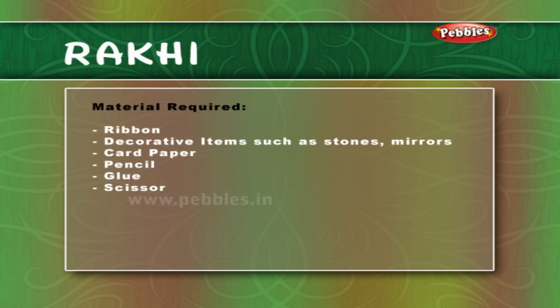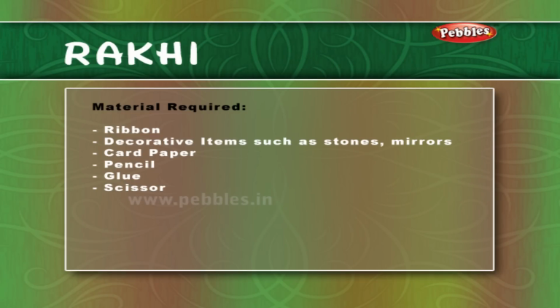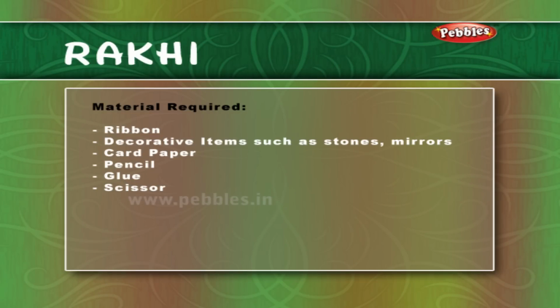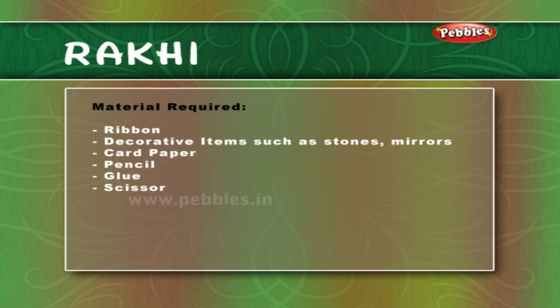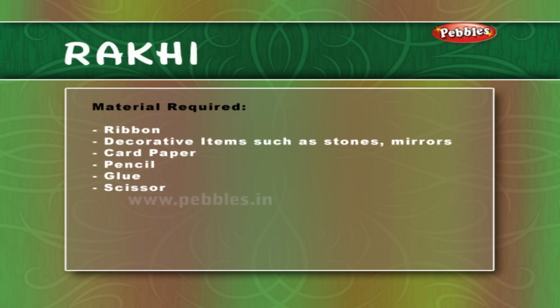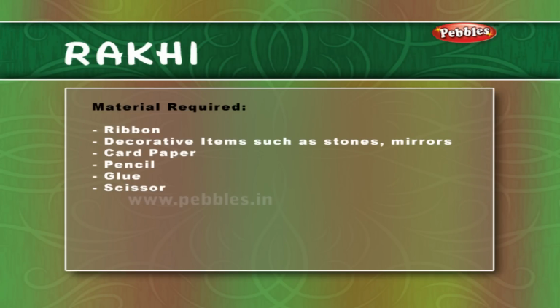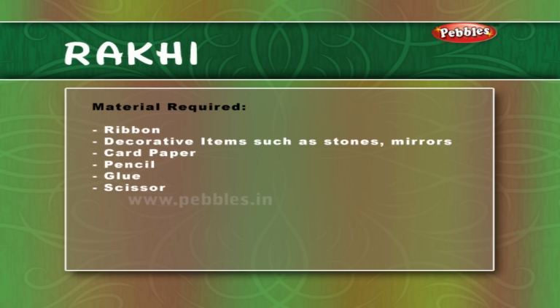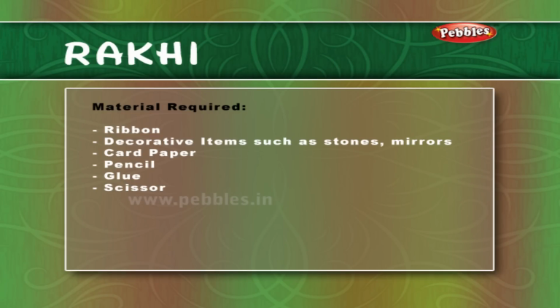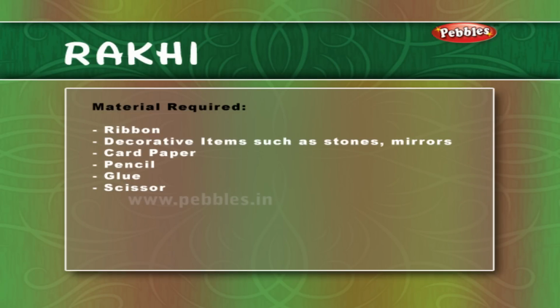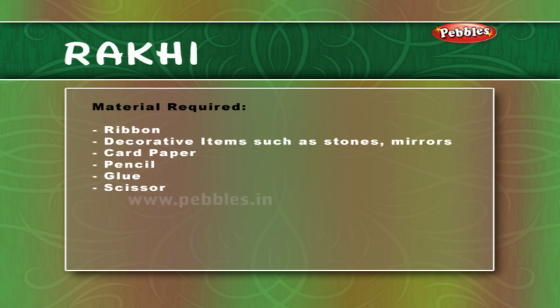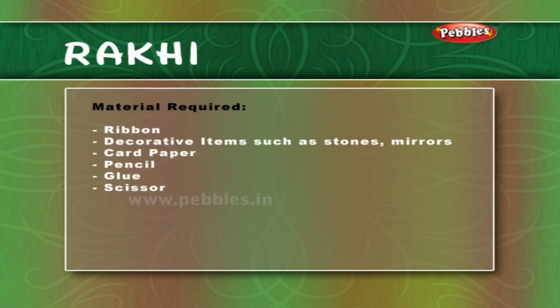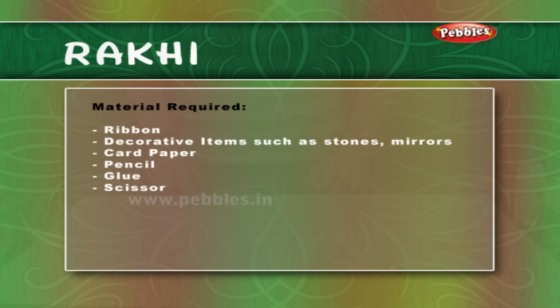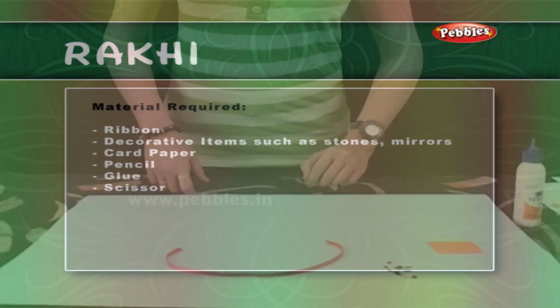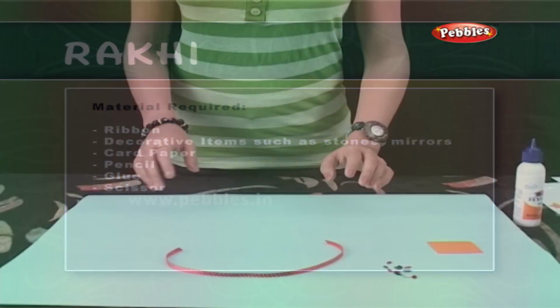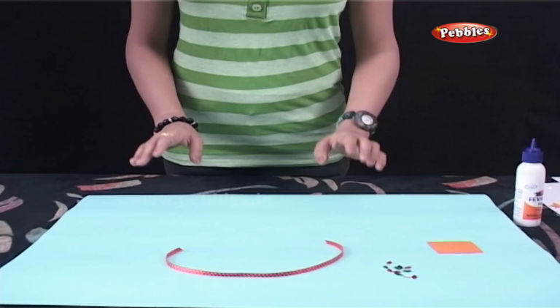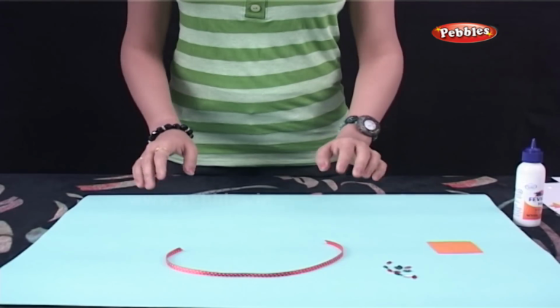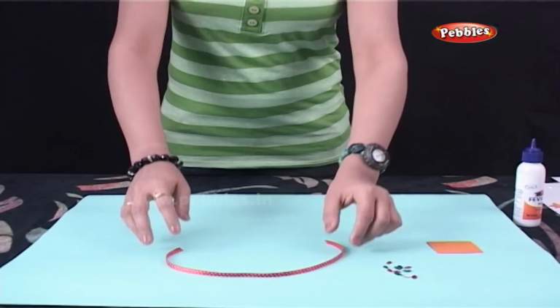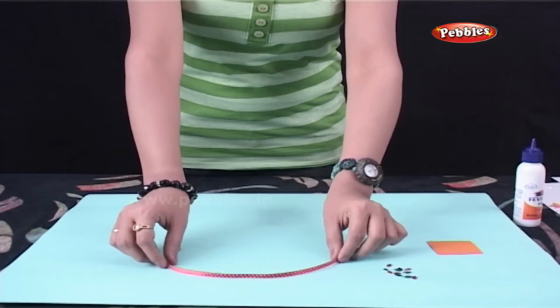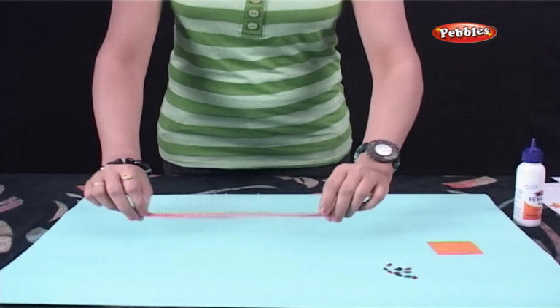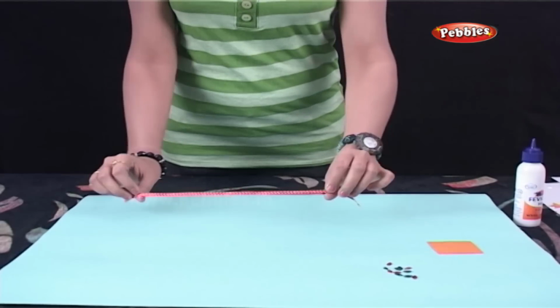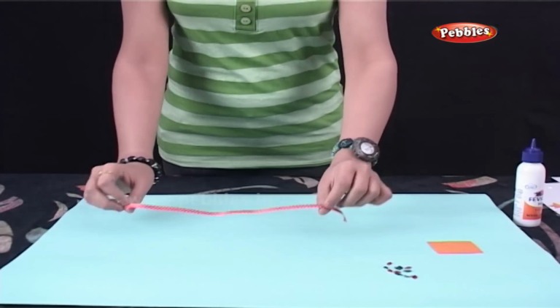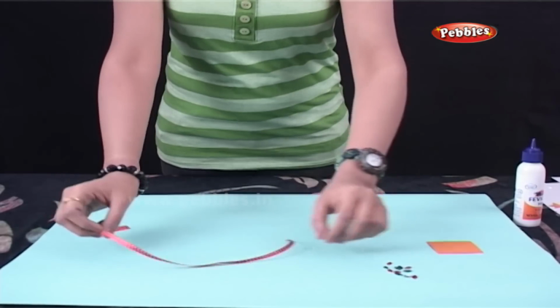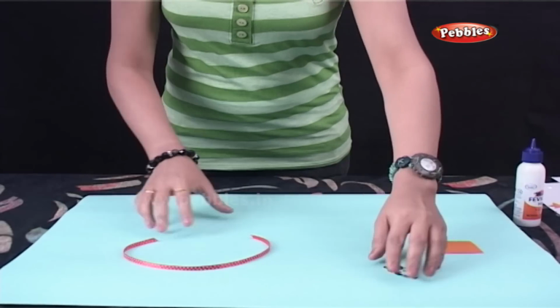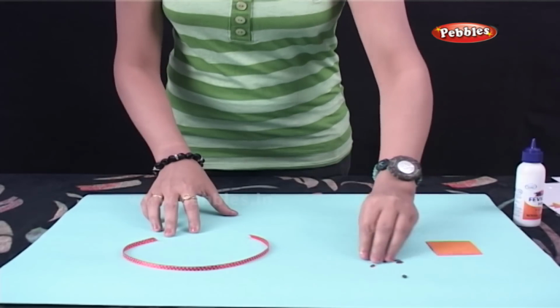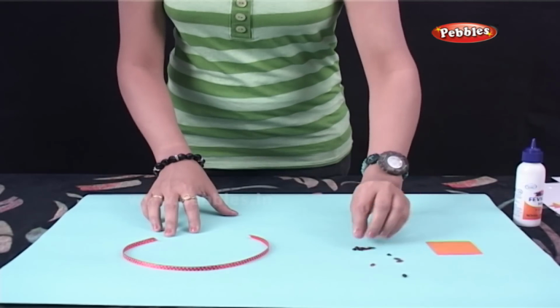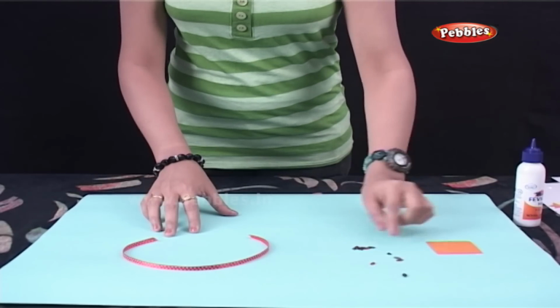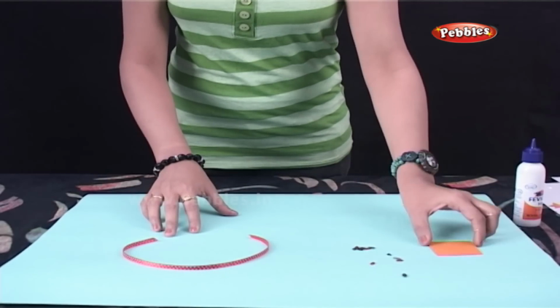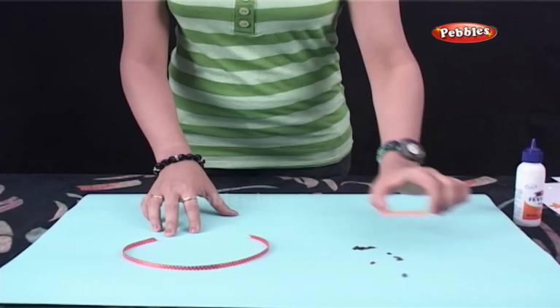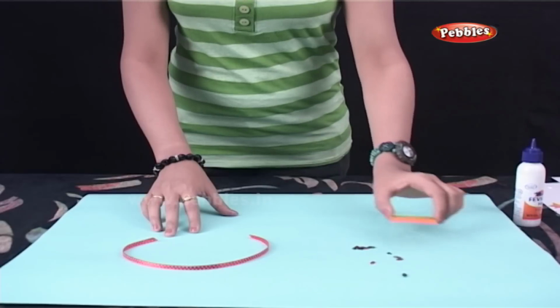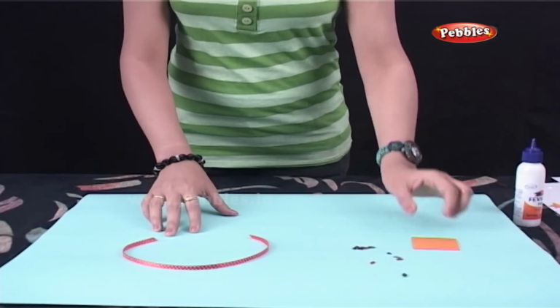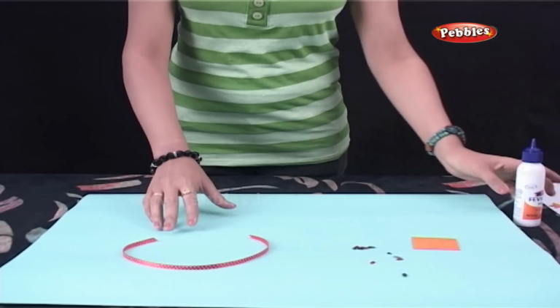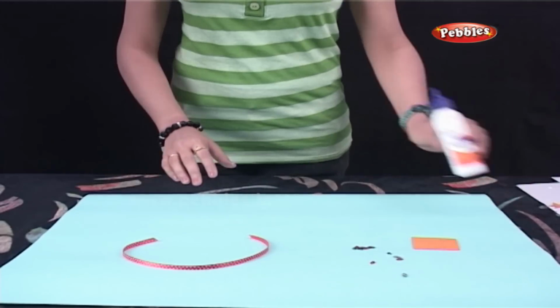Rakhi. Let's make a rakhi. We will require ribbon, decorative stones, card paper and glue.